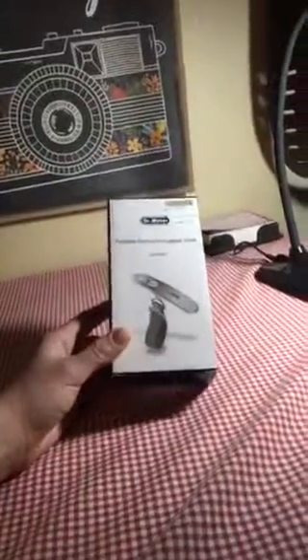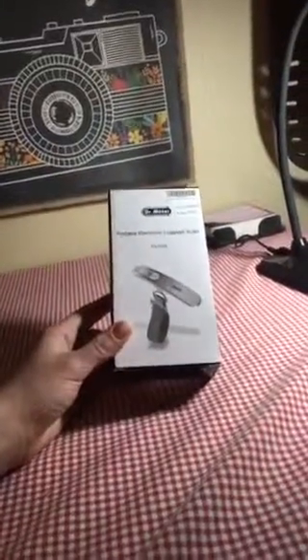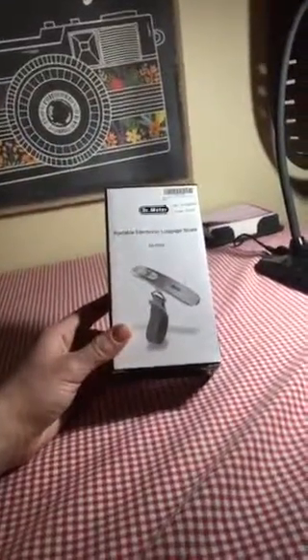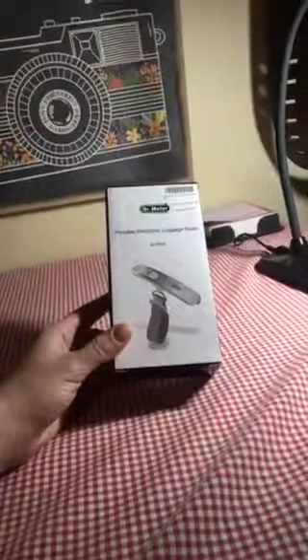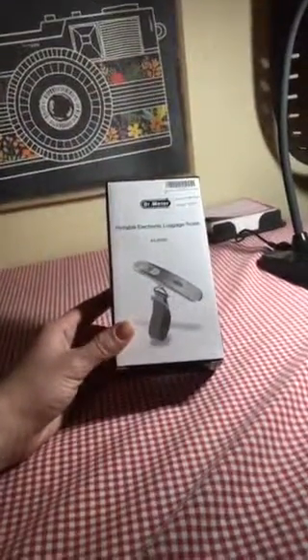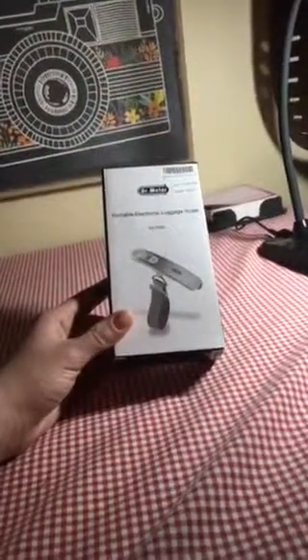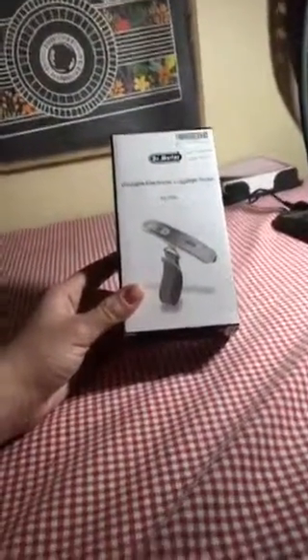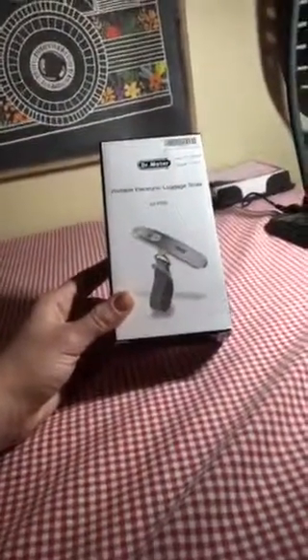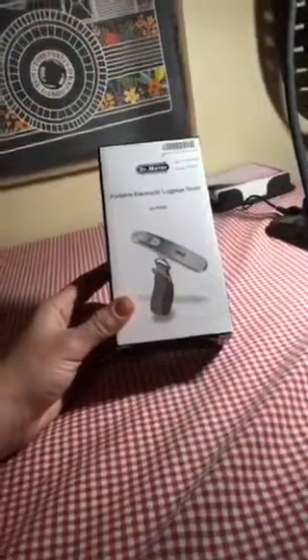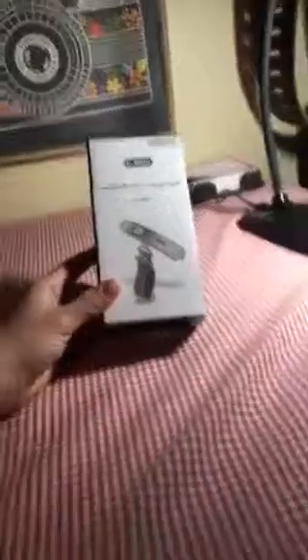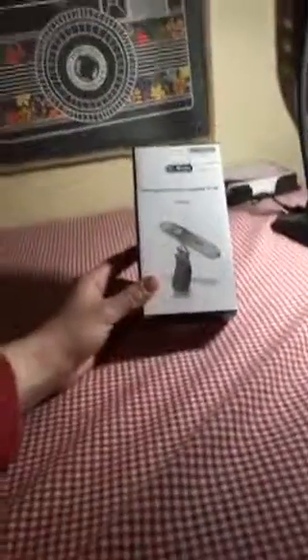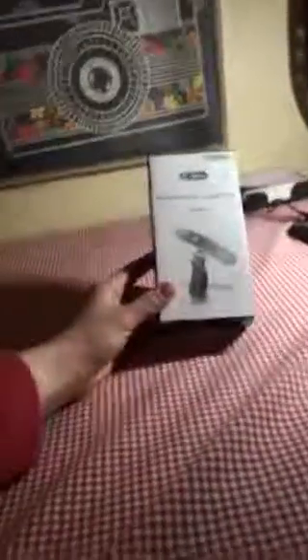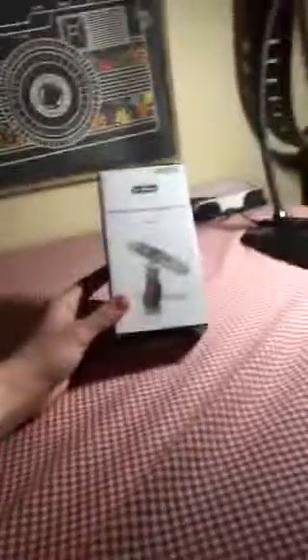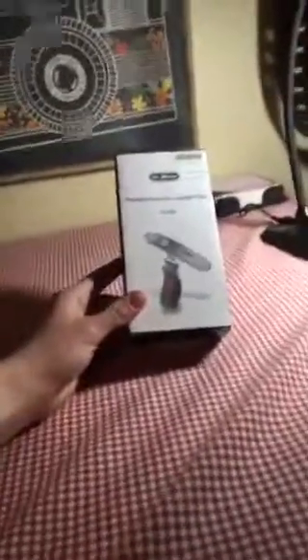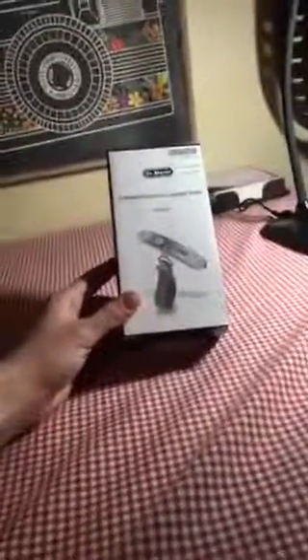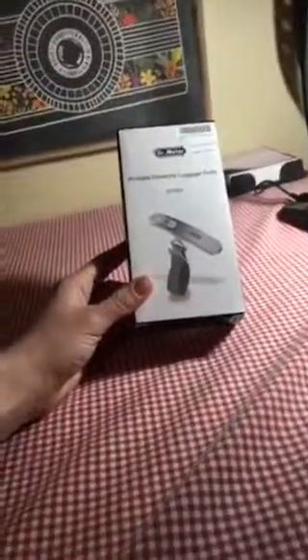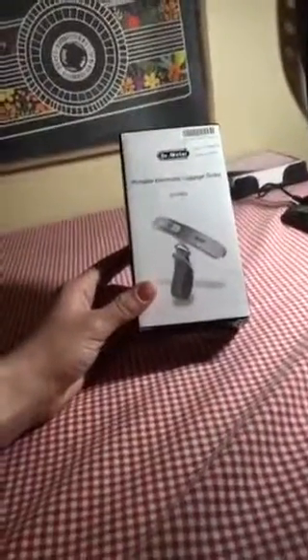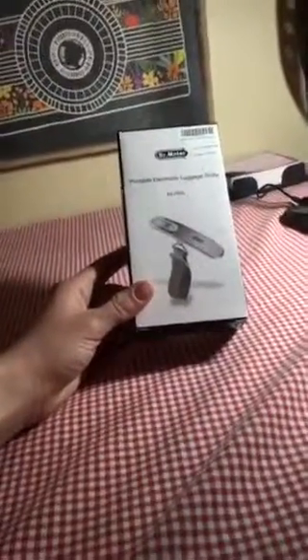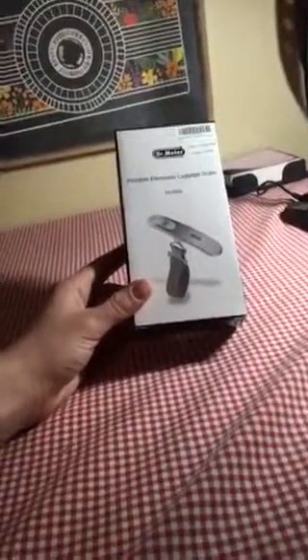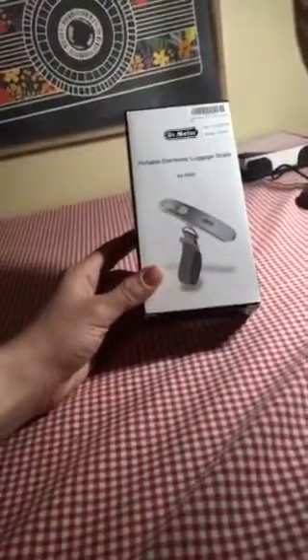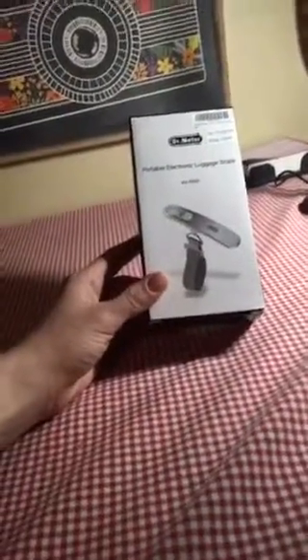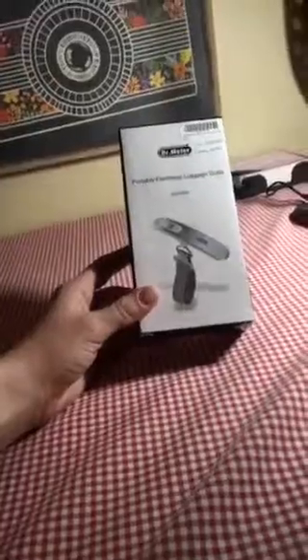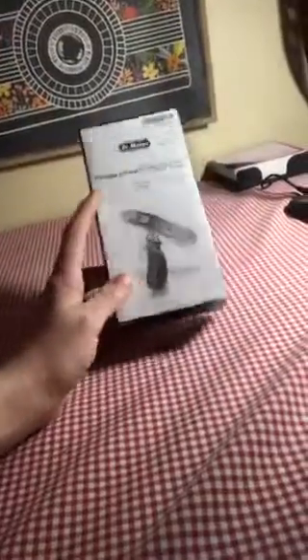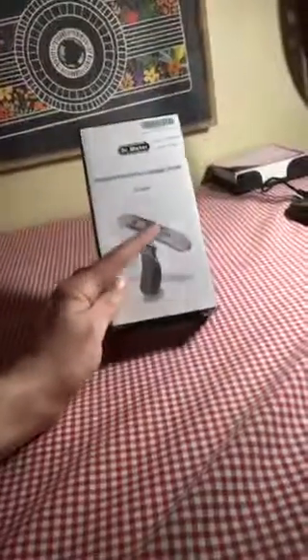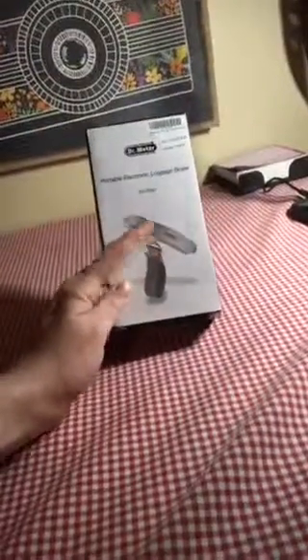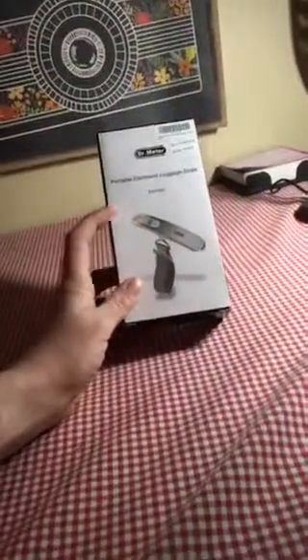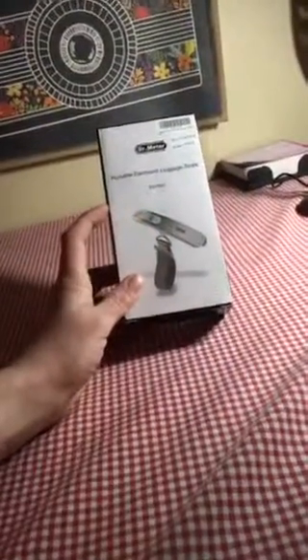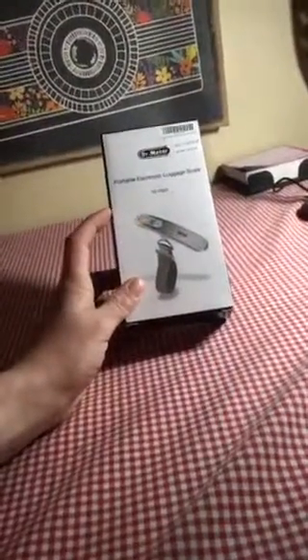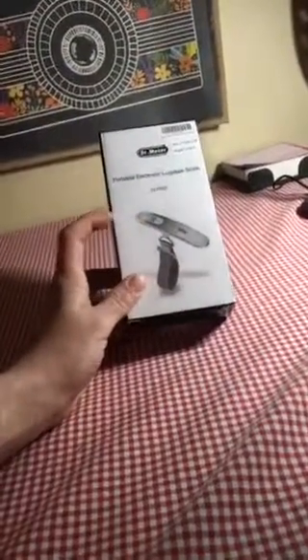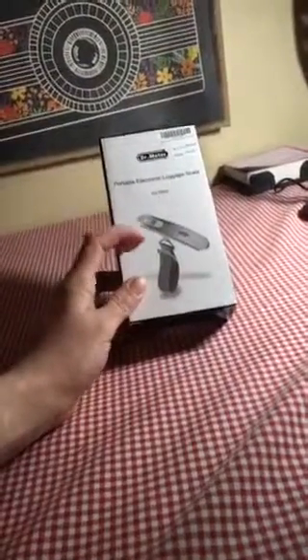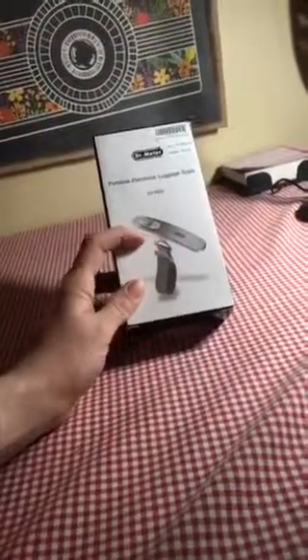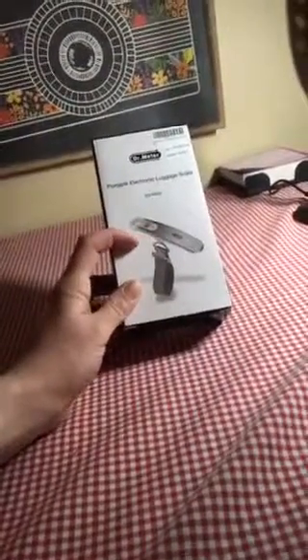I like this because it's very slim and sleek and would fit into a luggage bag, one of the smaller front pouches with ease. It seems to be well made. The front plate is stainless steel whereas the back is plastic.